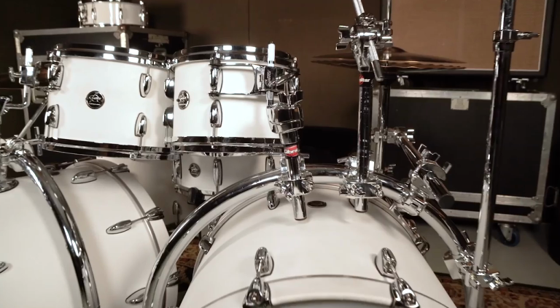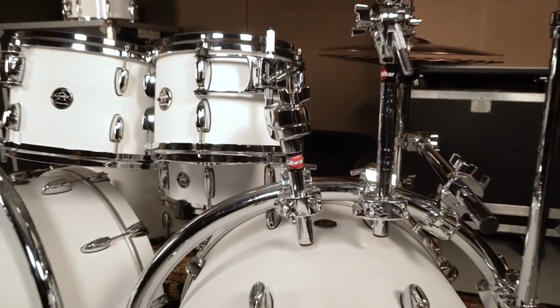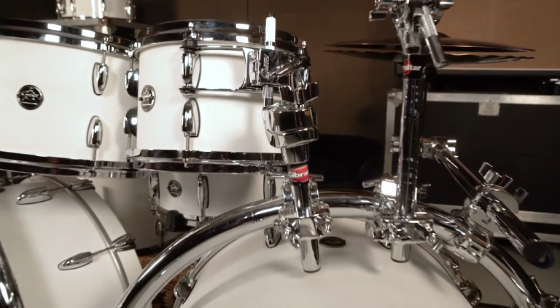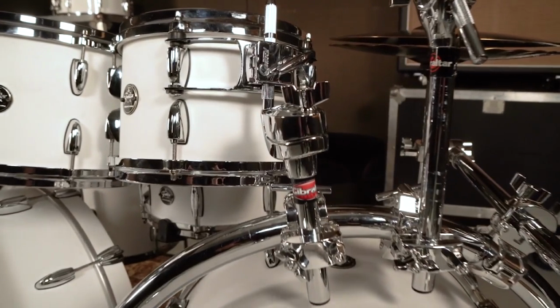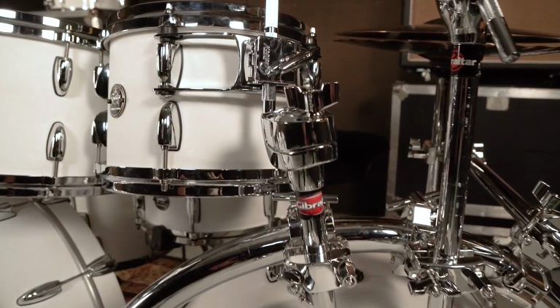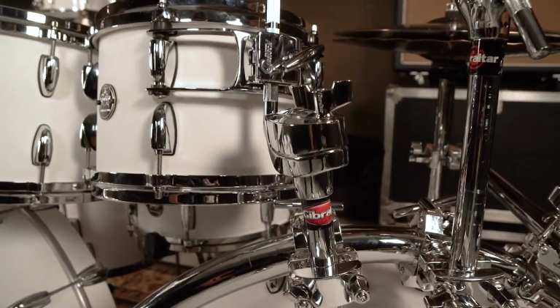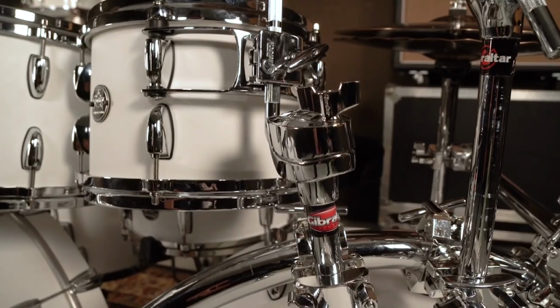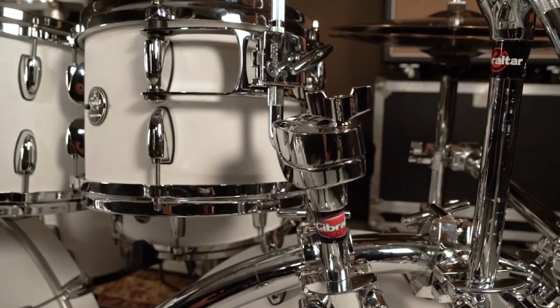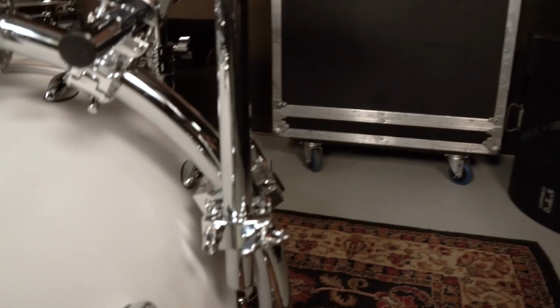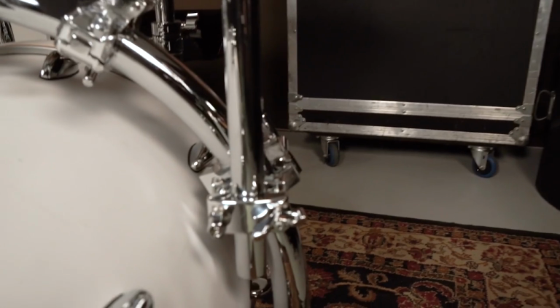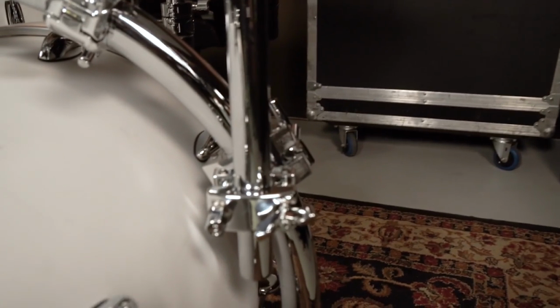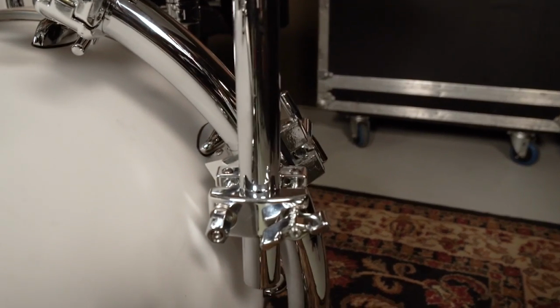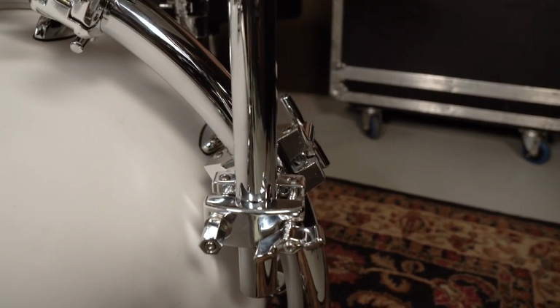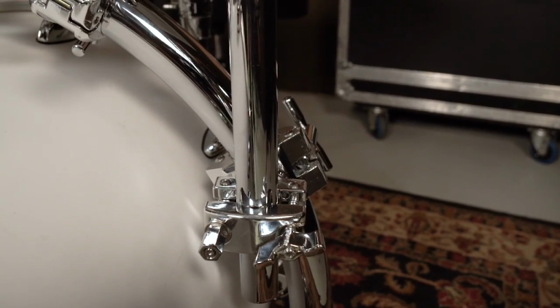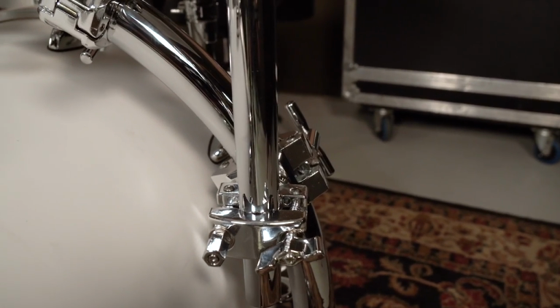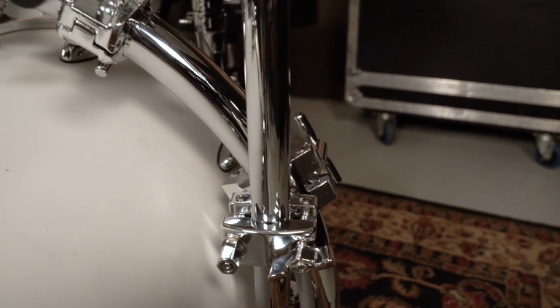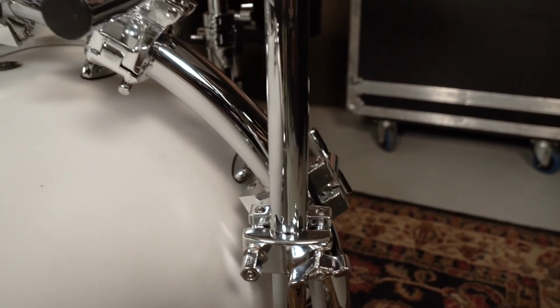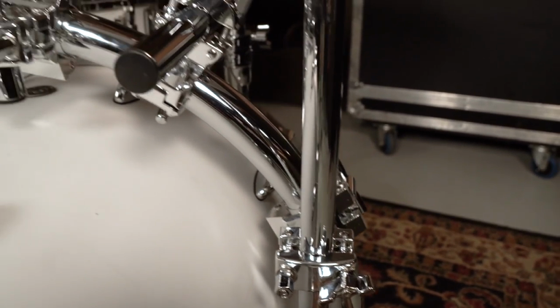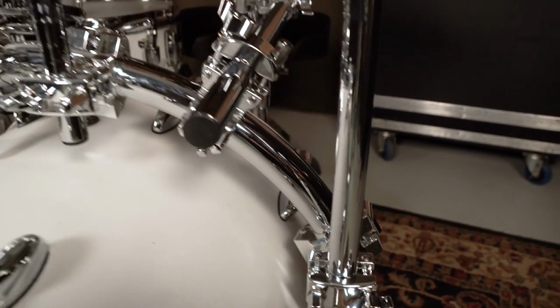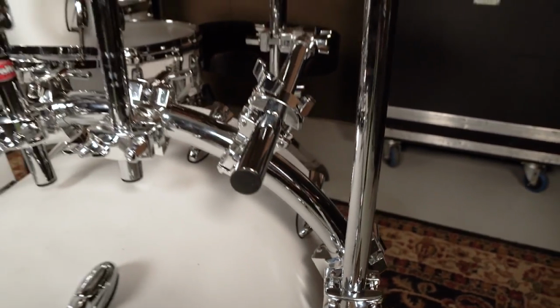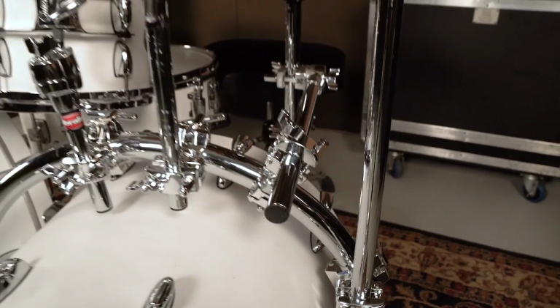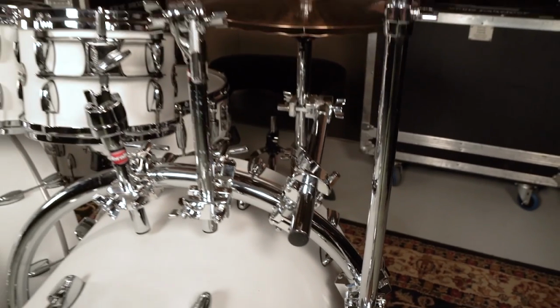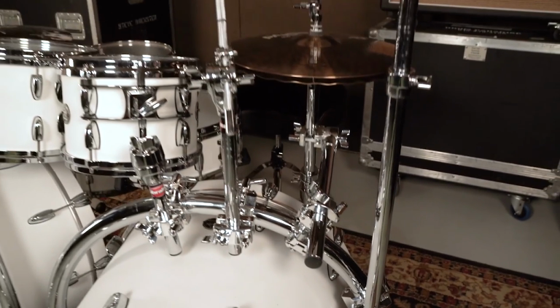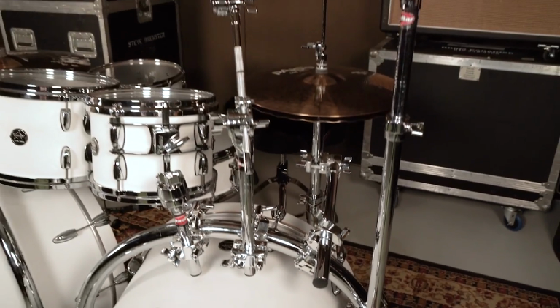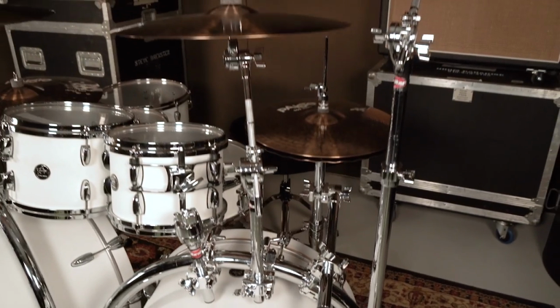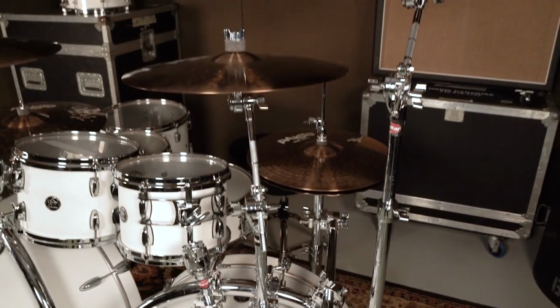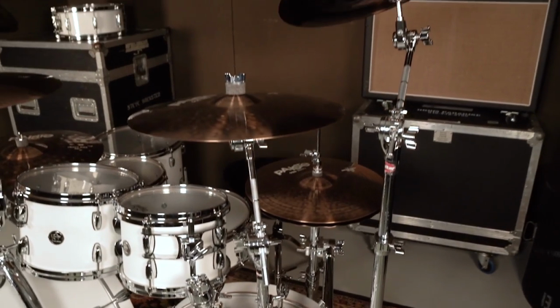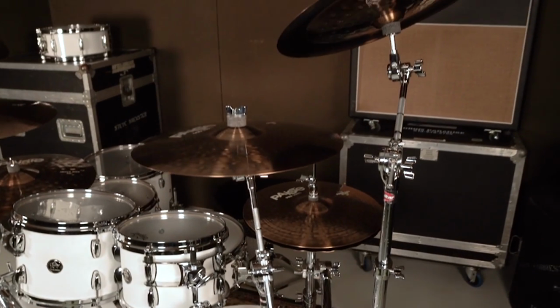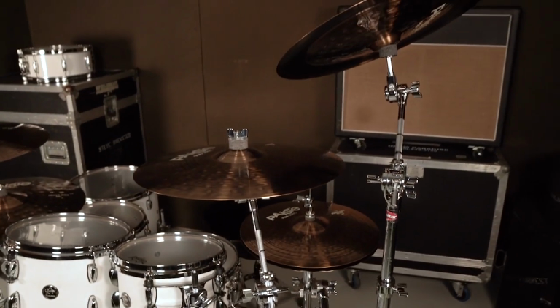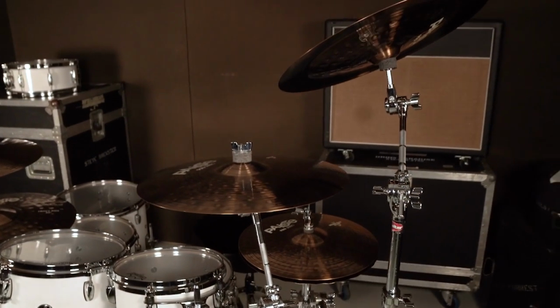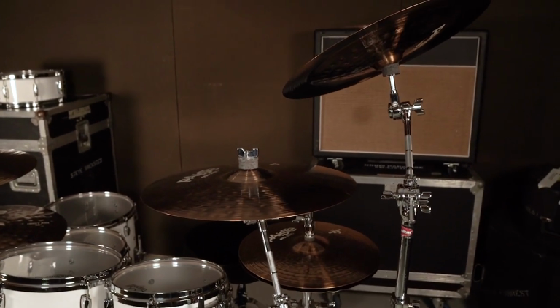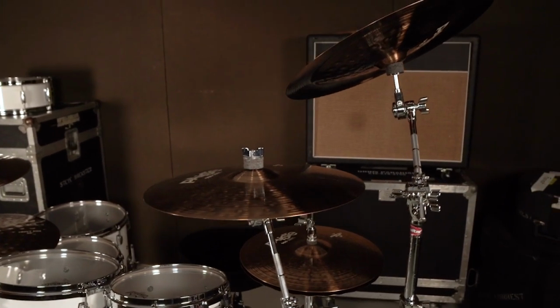To mount the two toms, we use the standard multi-clamp. And for the cymbals, we use the multi-angle multi-clamp, which is our 360-degree adjustable clamp. It allows you to mount your cymbals vertically no matter where you place it on the bar.